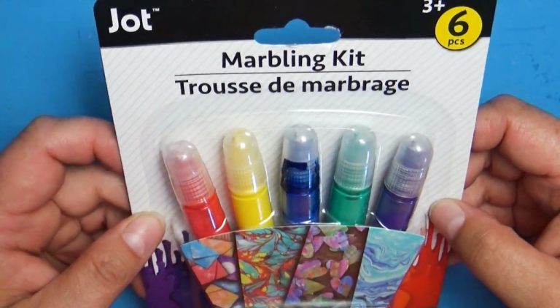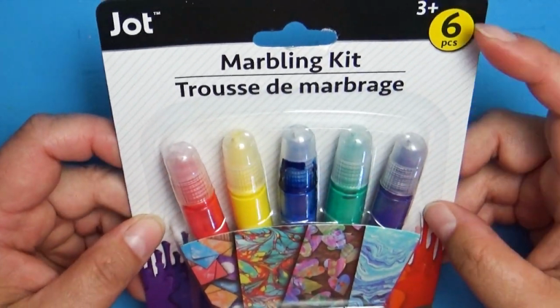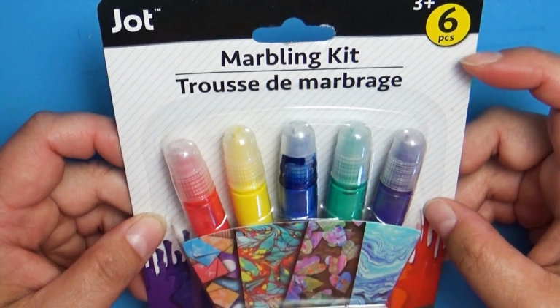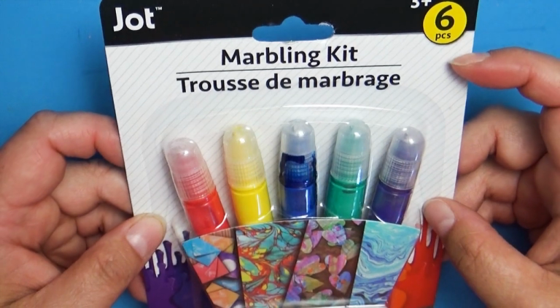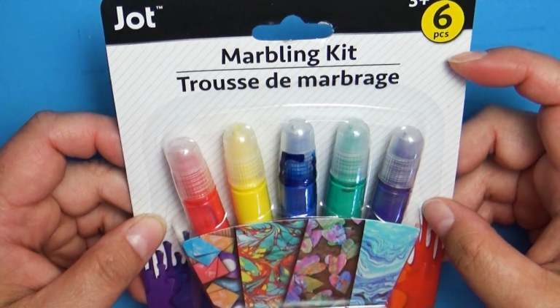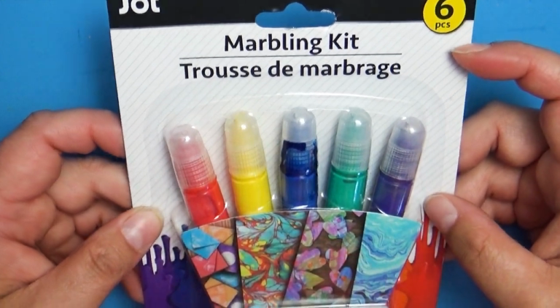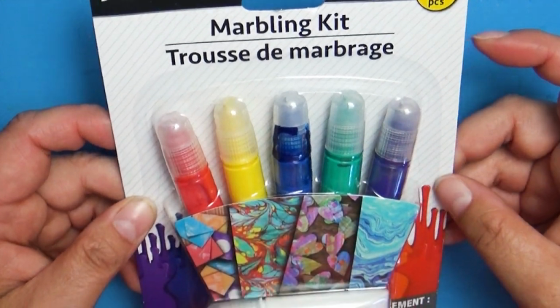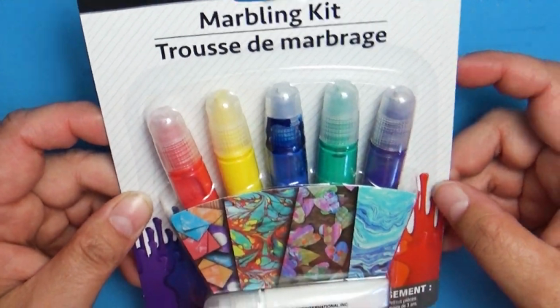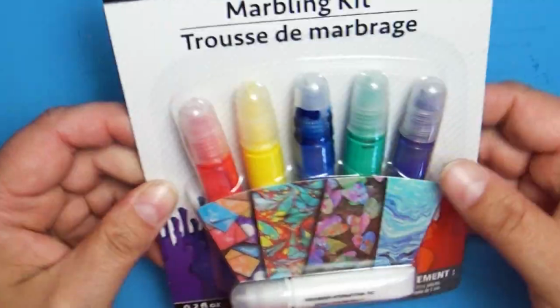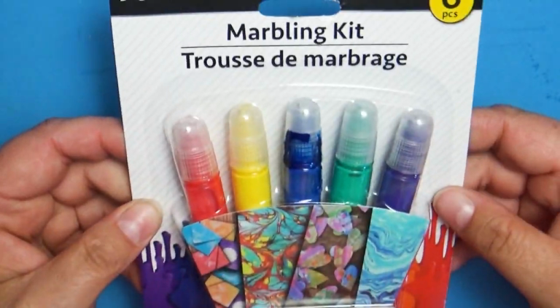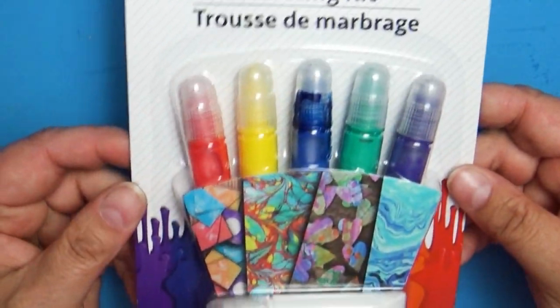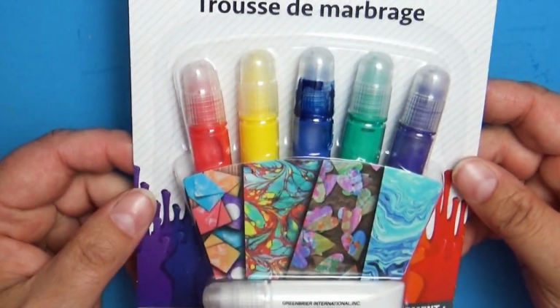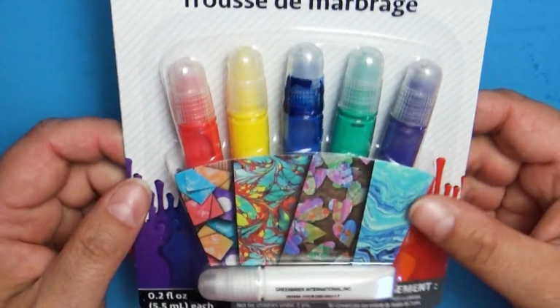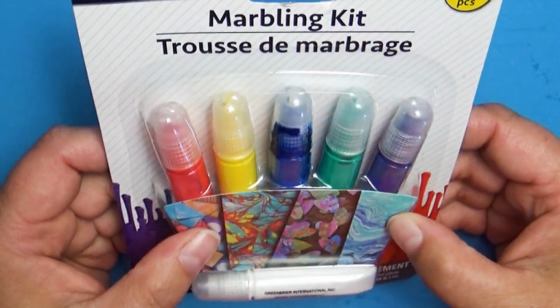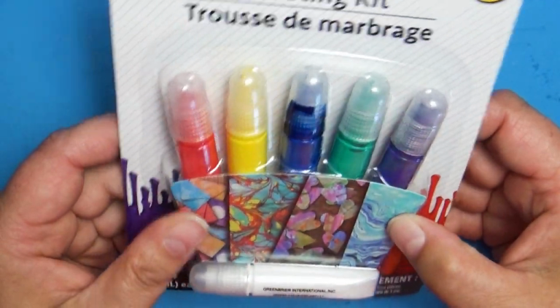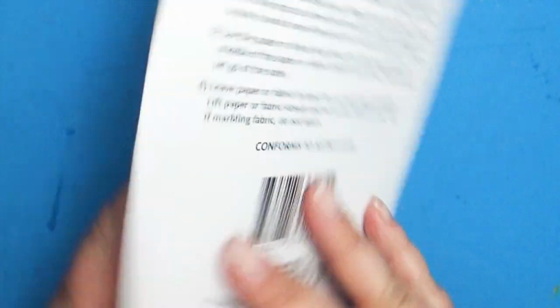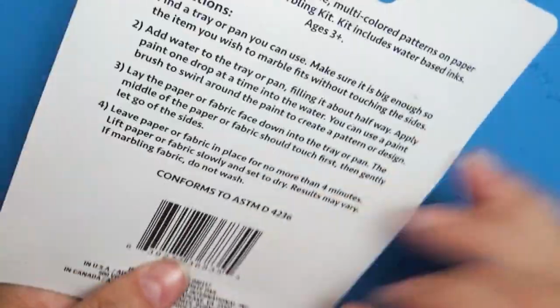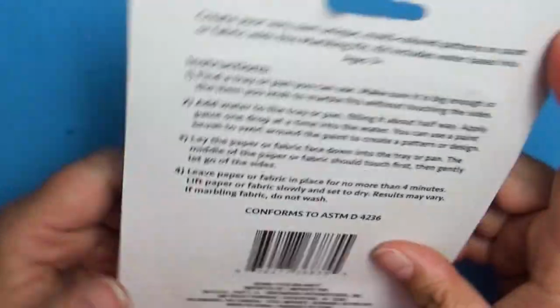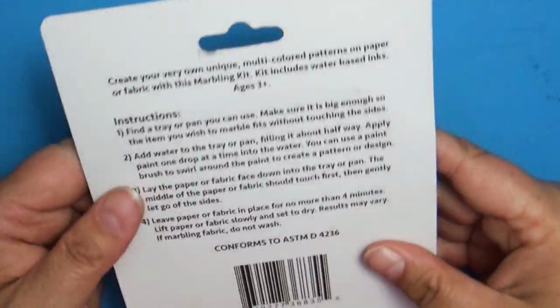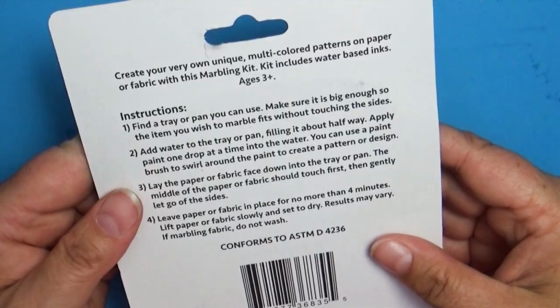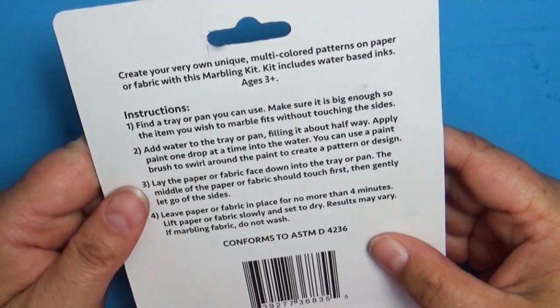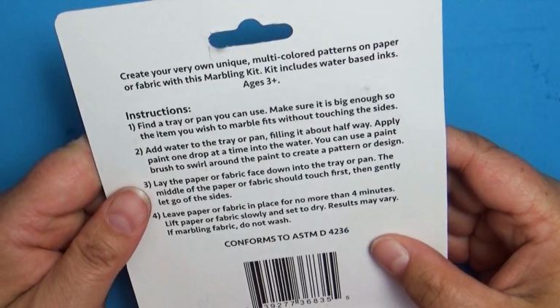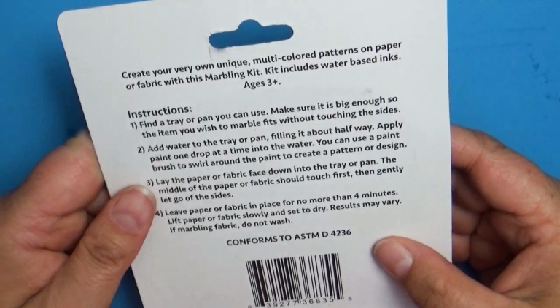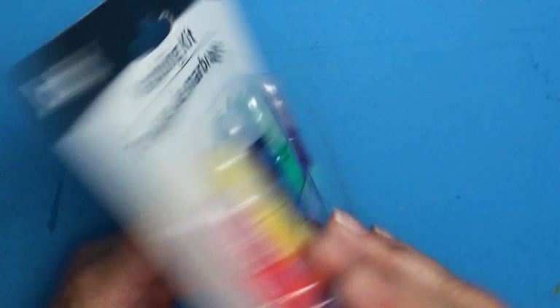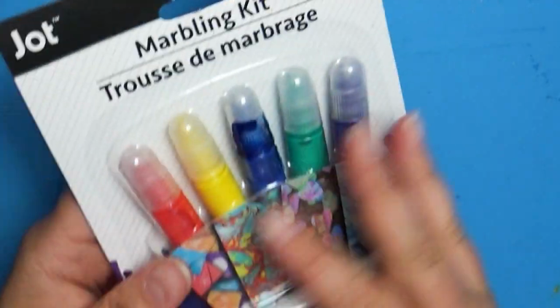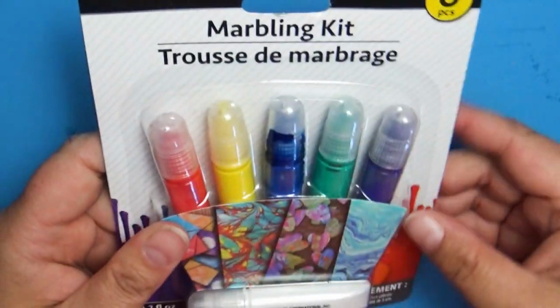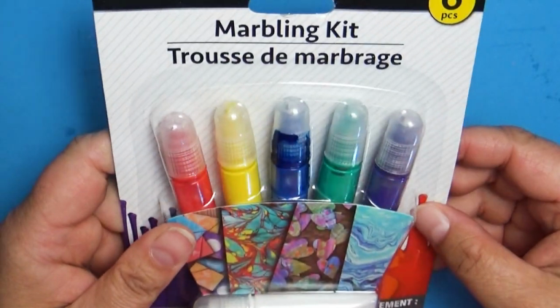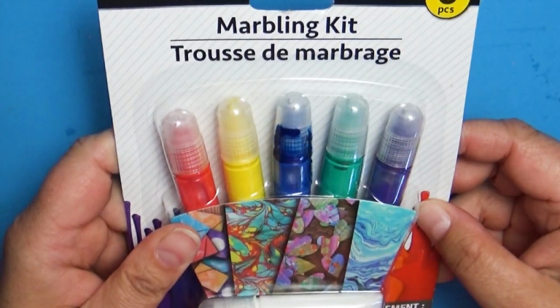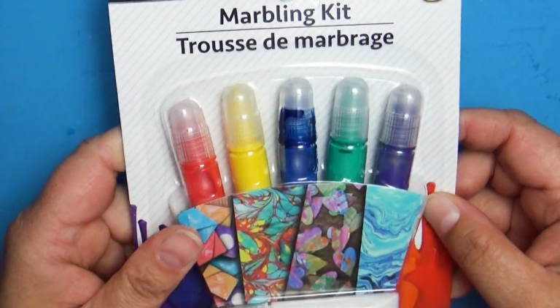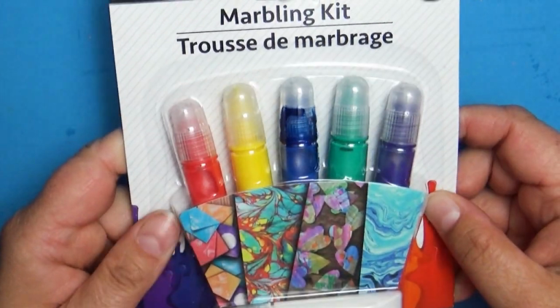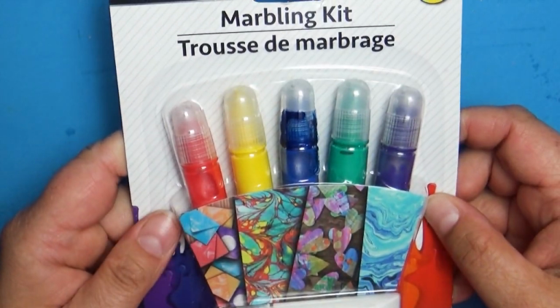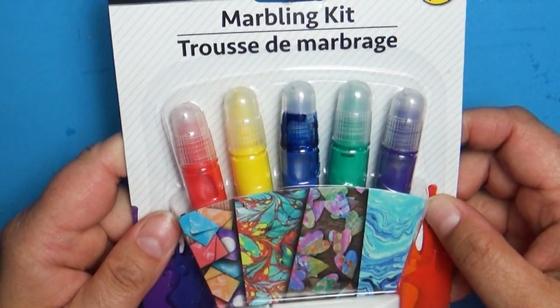So this is the marbling kit. It comes with six colors and very little instructions. So let's see if this works.